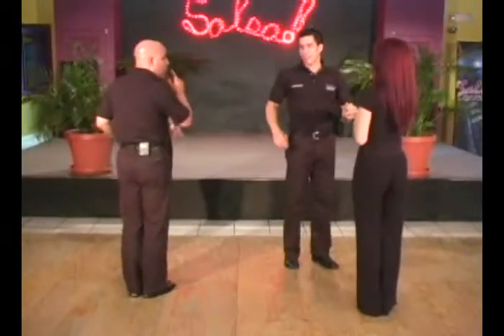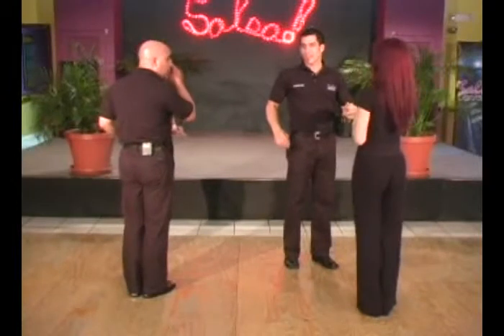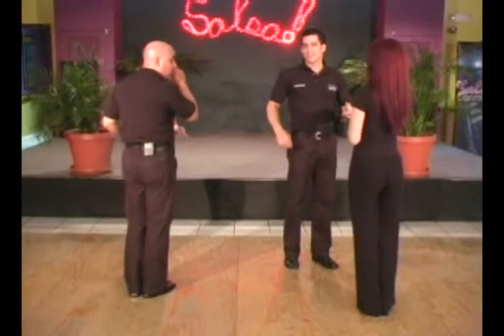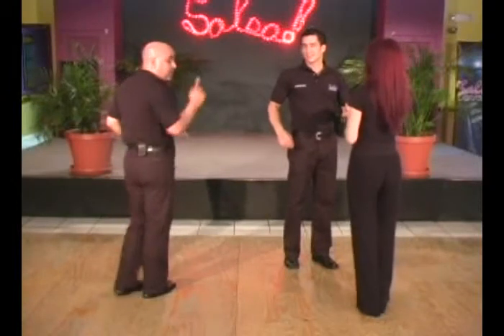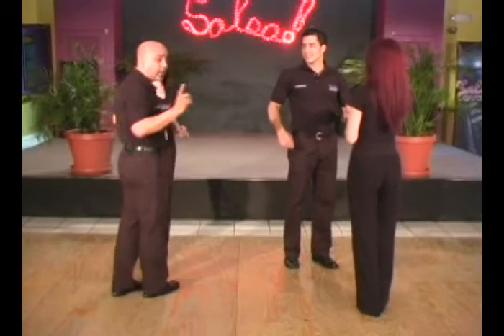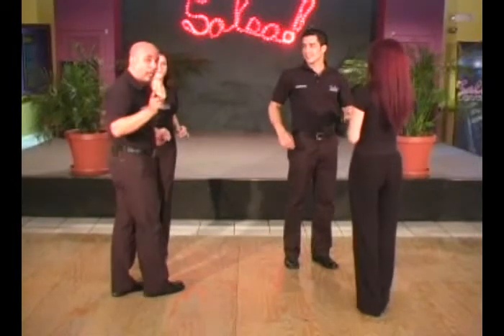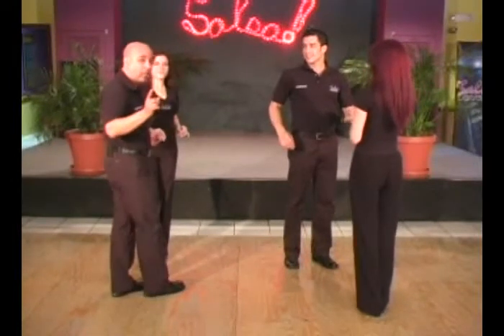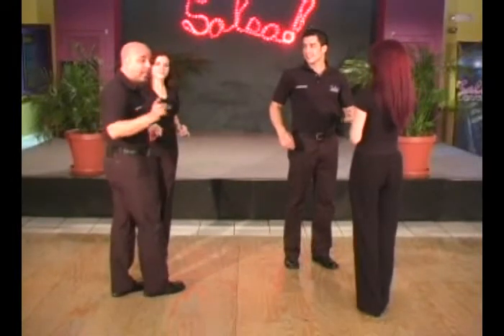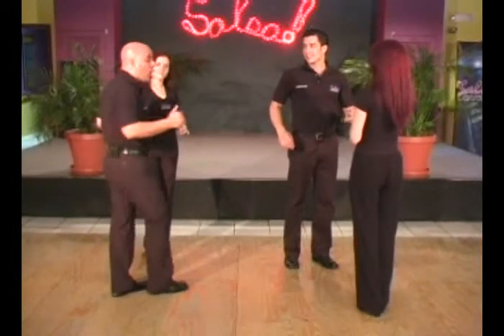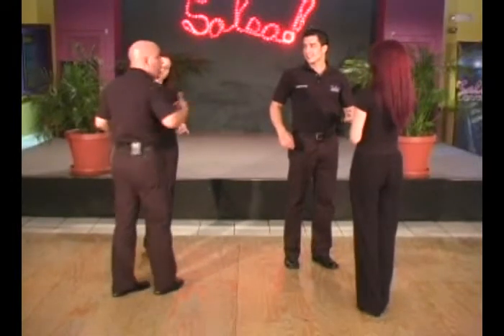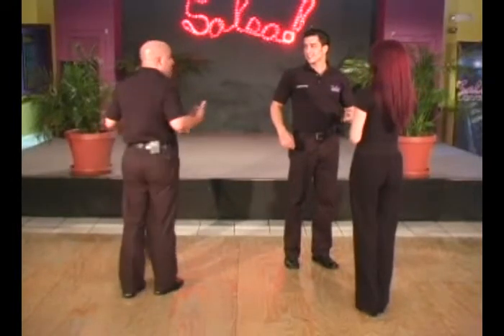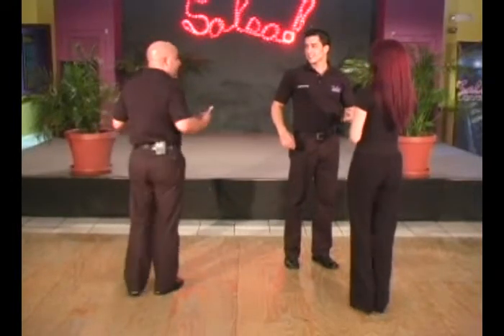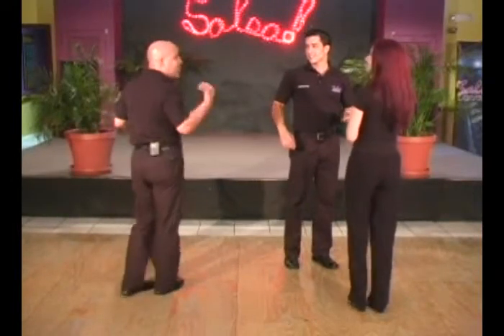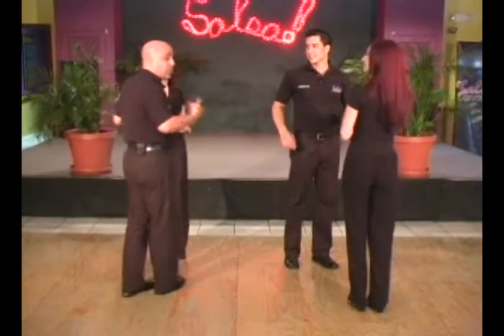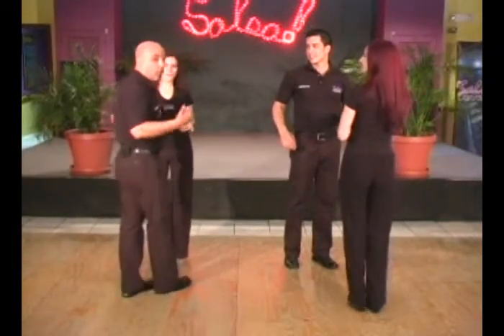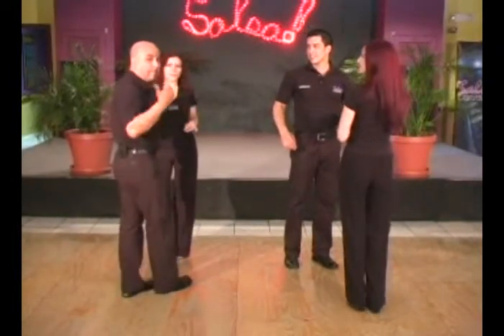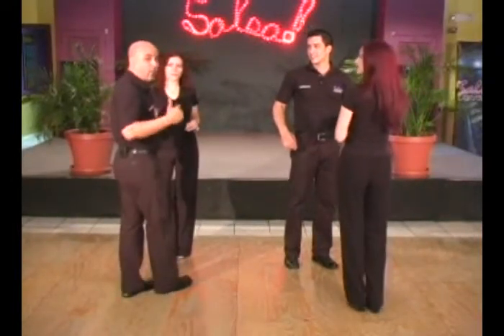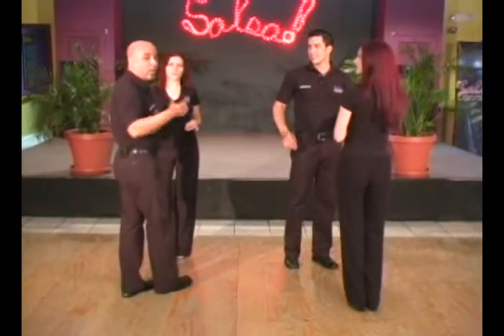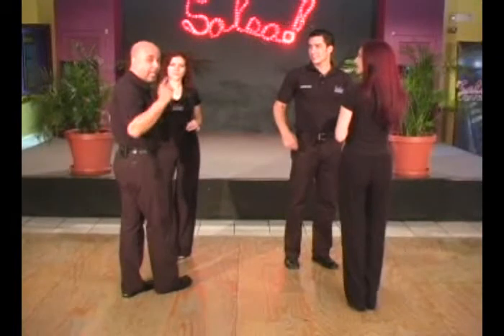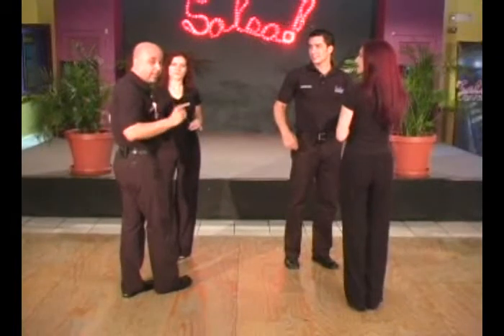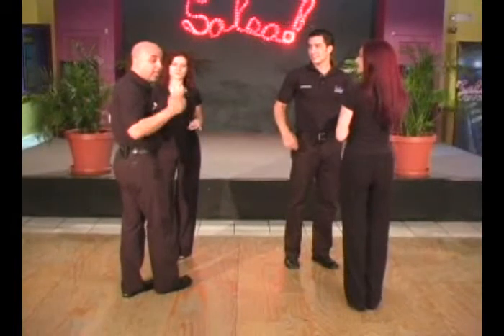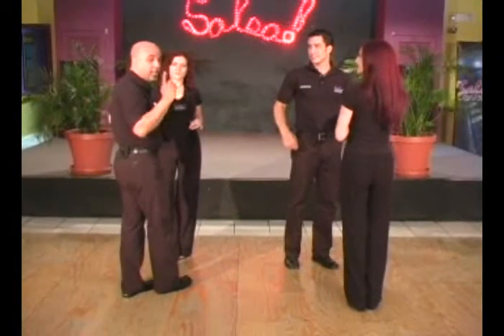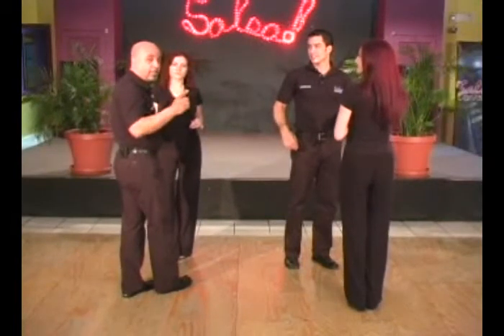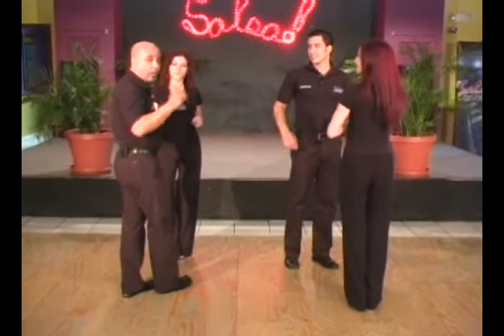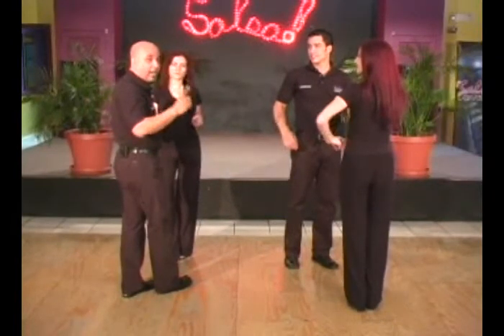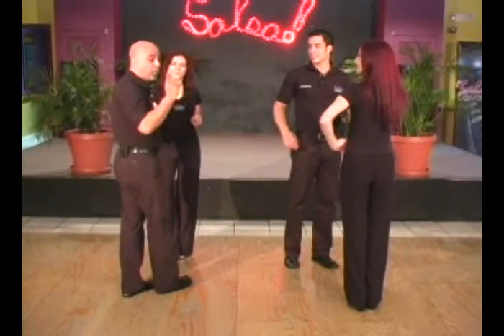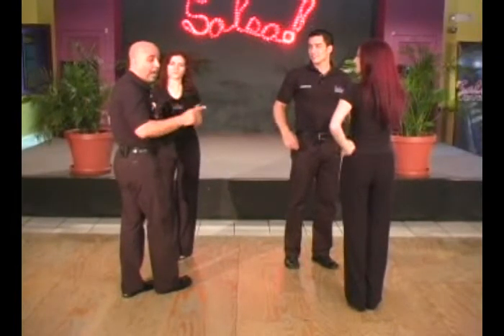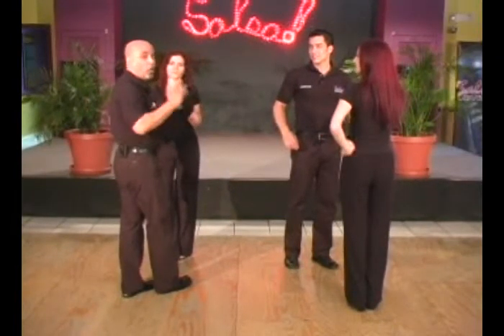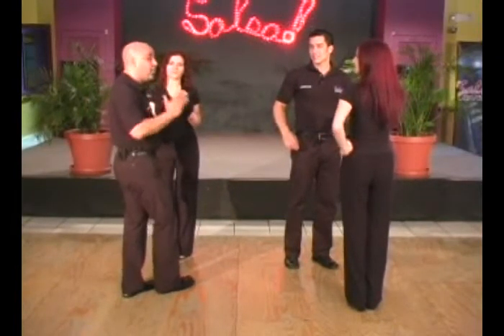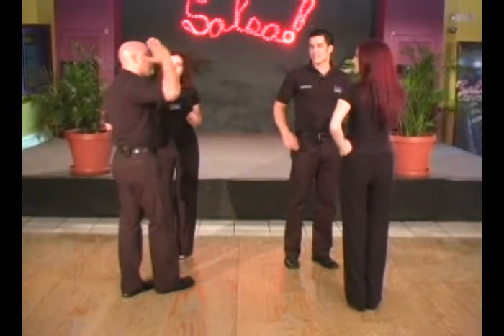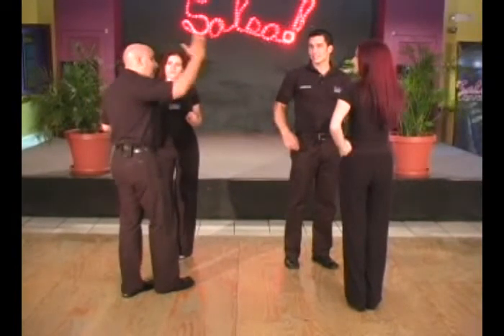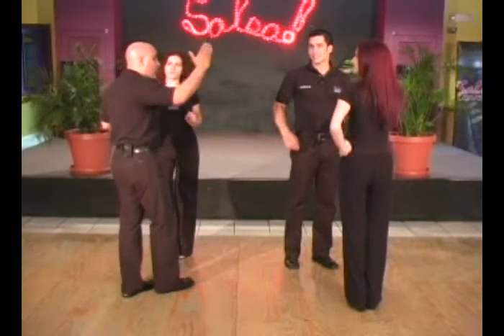Notice one second really quickly, gentlemen: when my back is to the center of the circle, I'm back-rocking with my left. Ladies, you're always back-rocking with your right when you're outside of the circle.